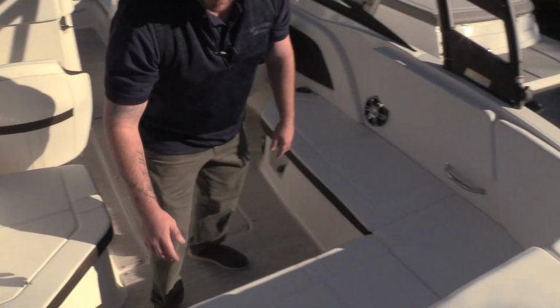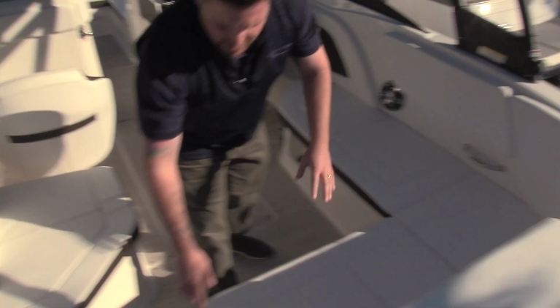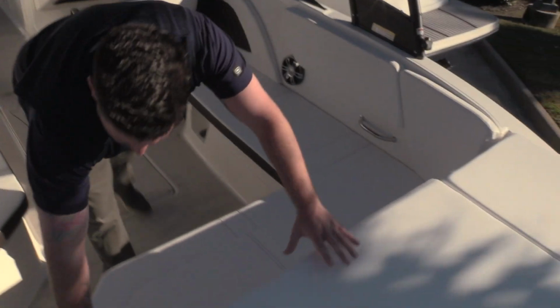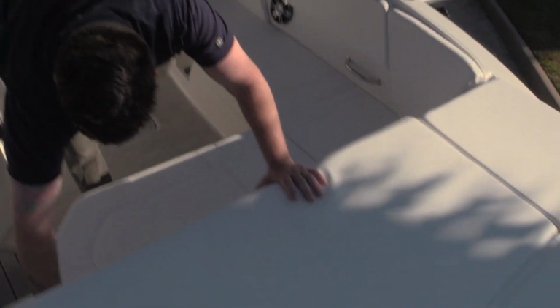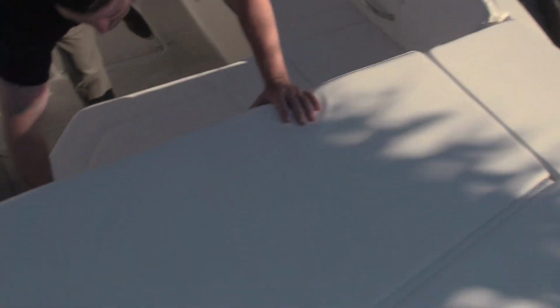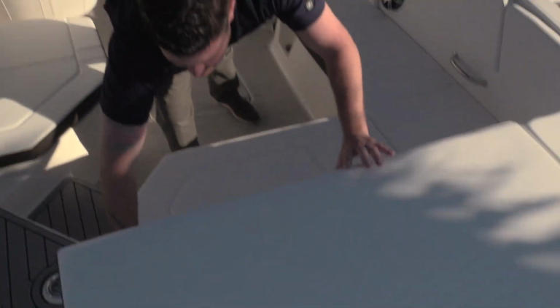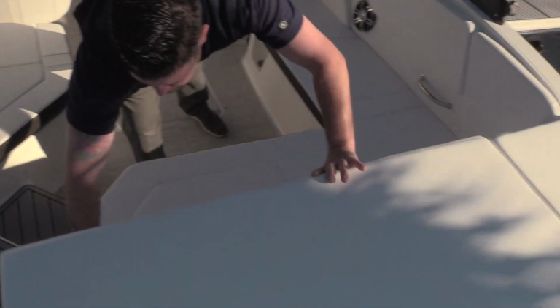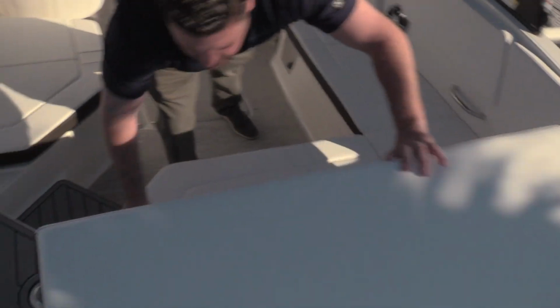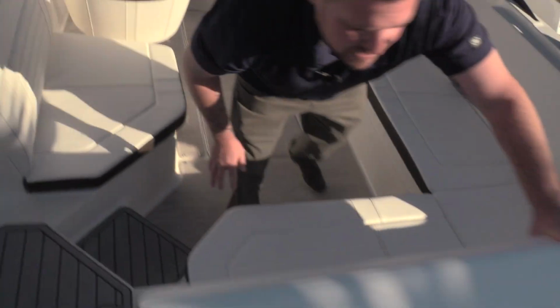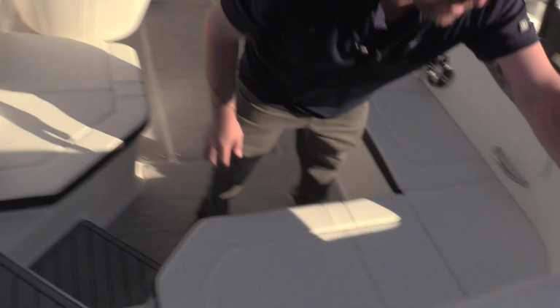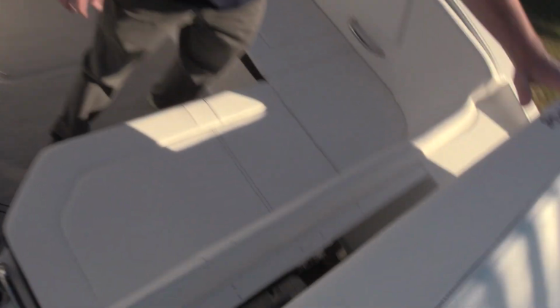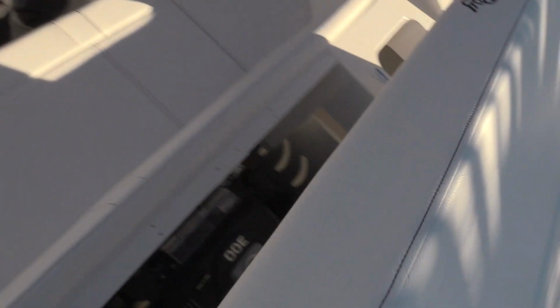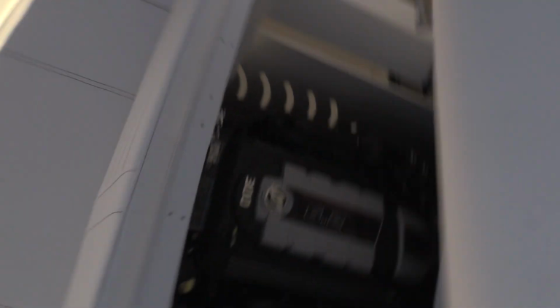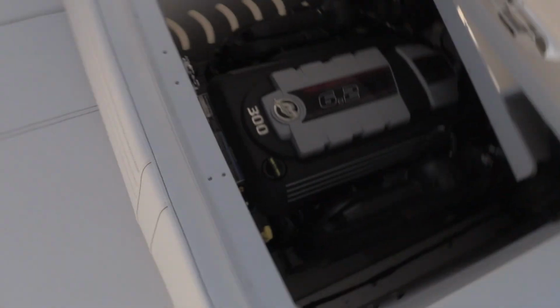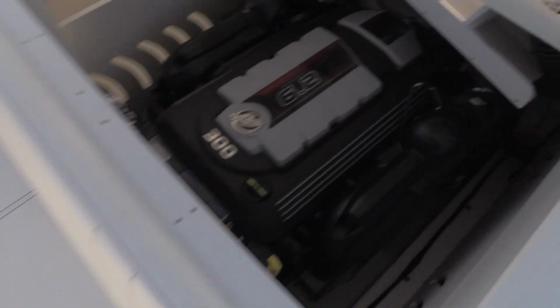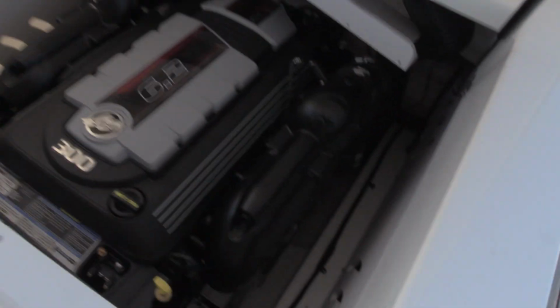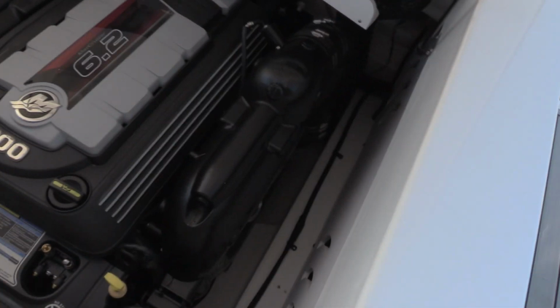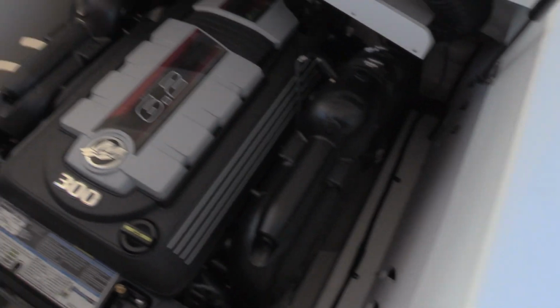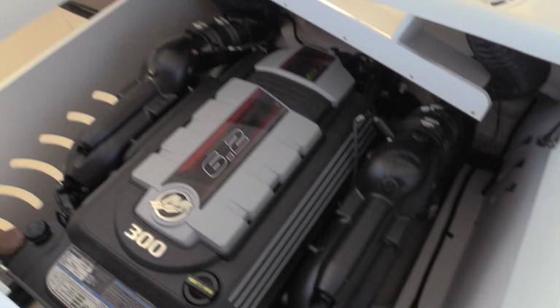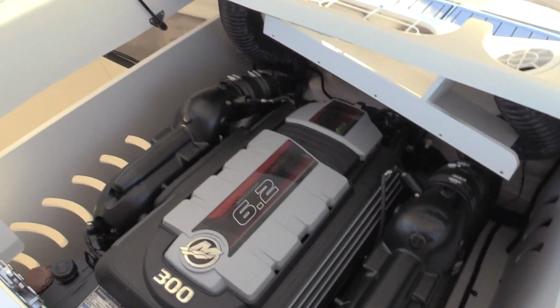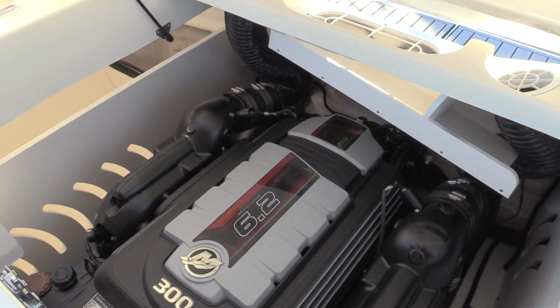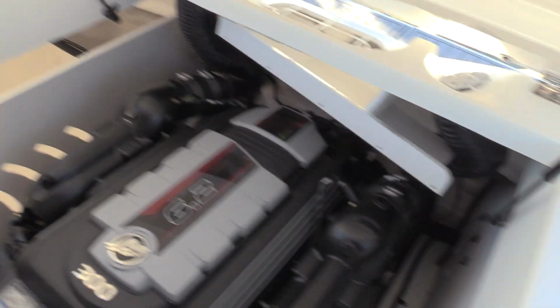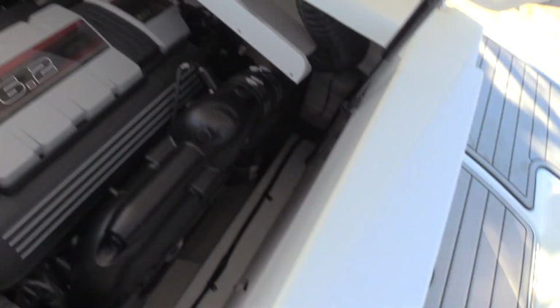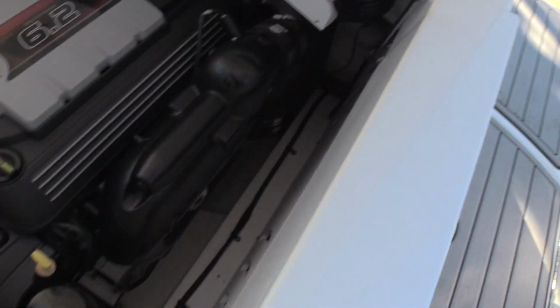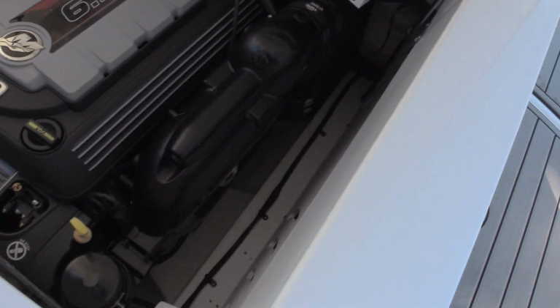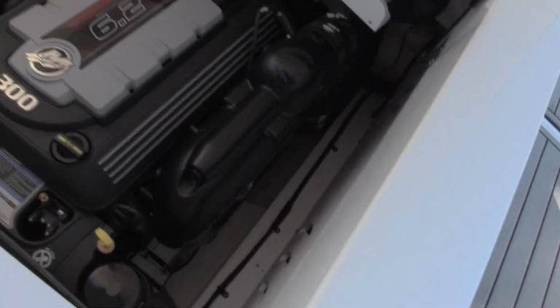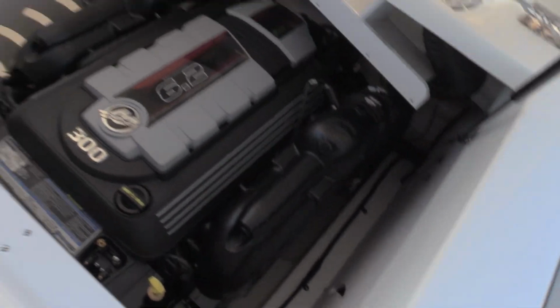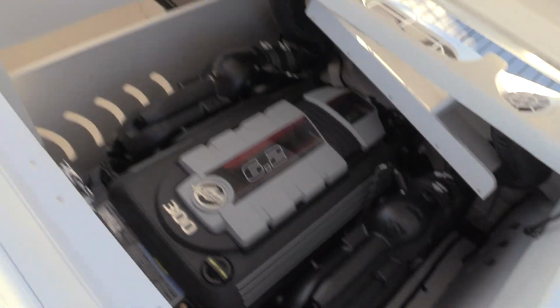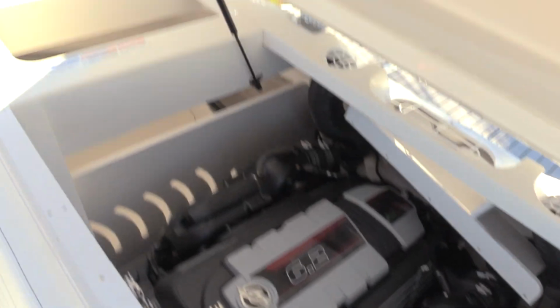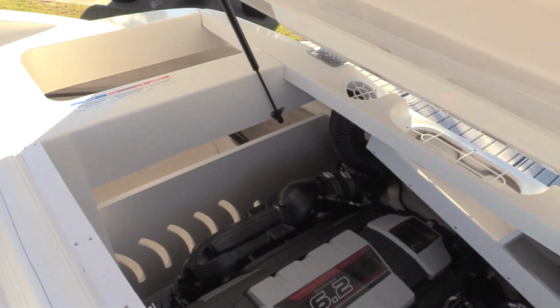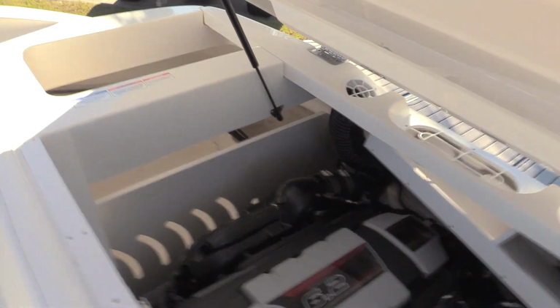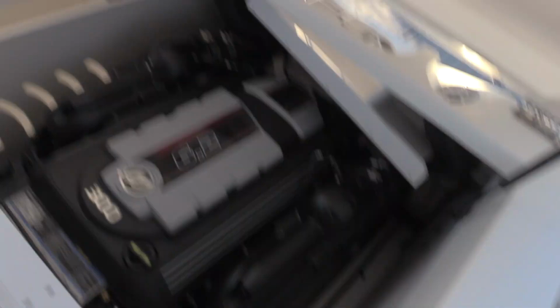From there, I'll go ahead and pop this up and show you the engine compartment. This is powered by the 6.2, 300 horsepower MerCruiser. It does have a Bravo 3 out drive on the back.